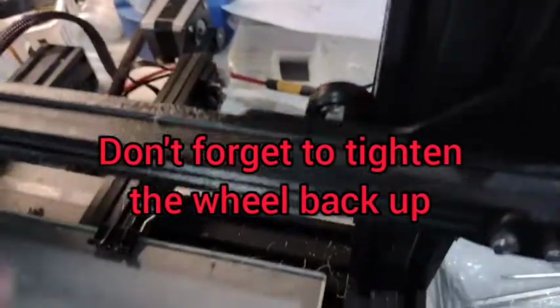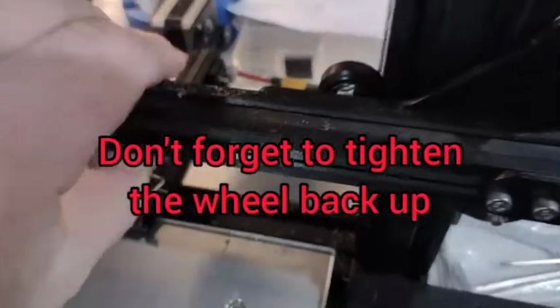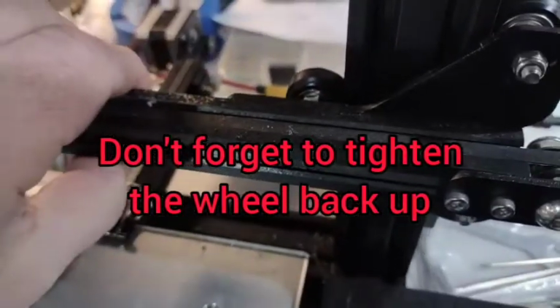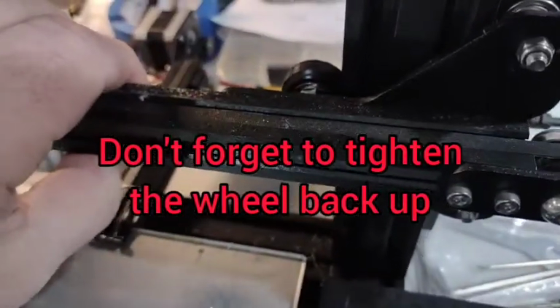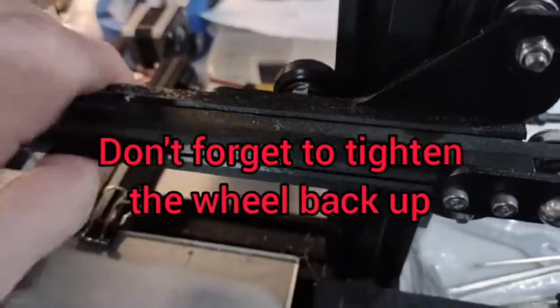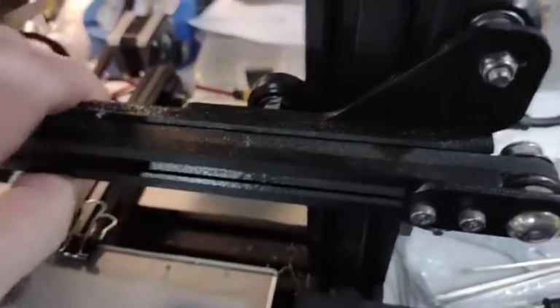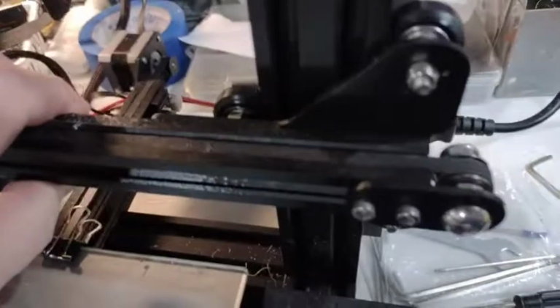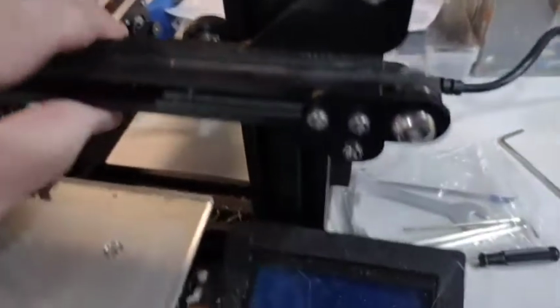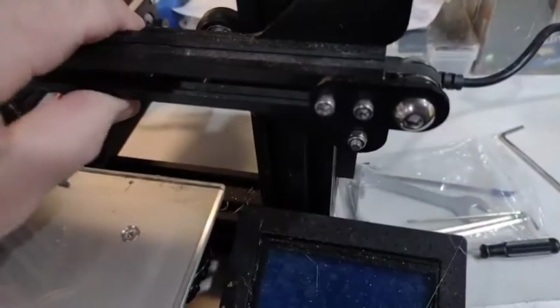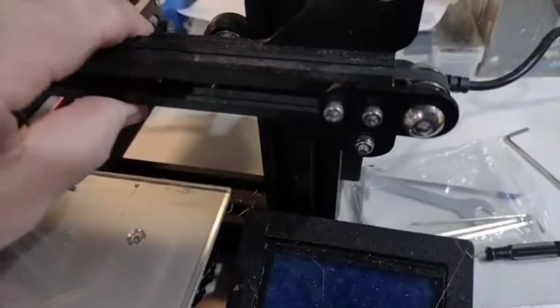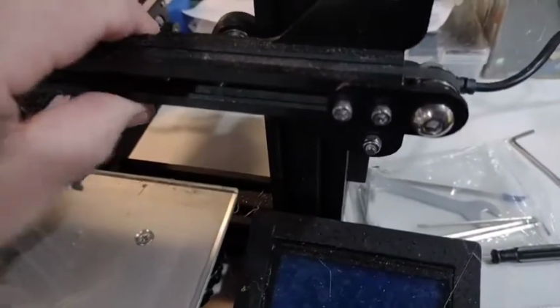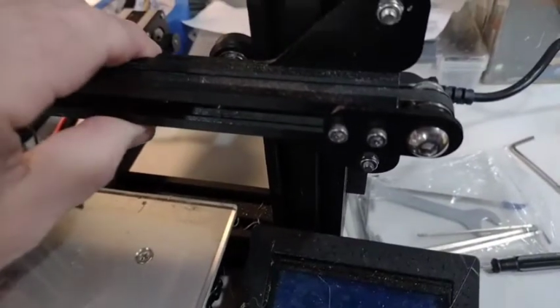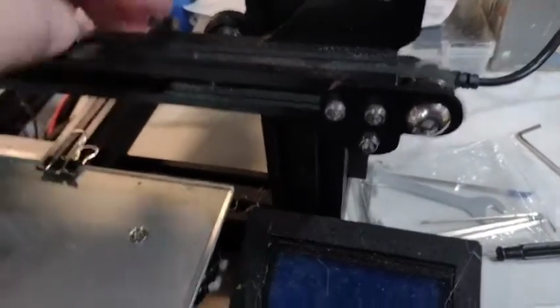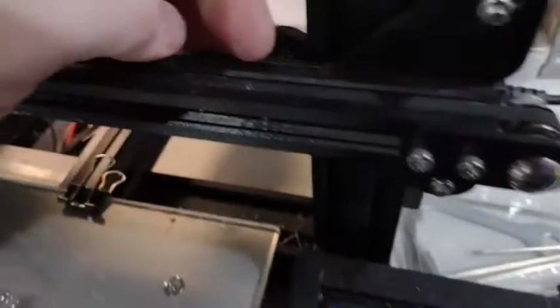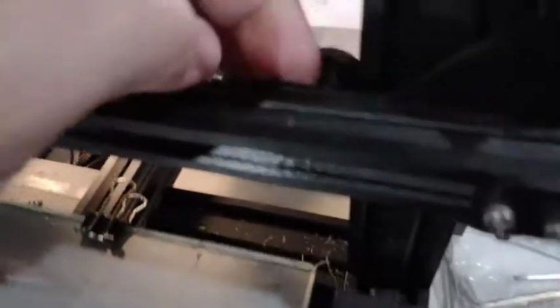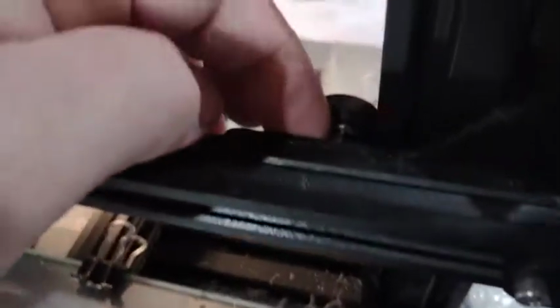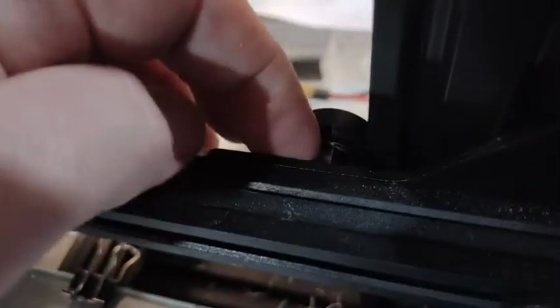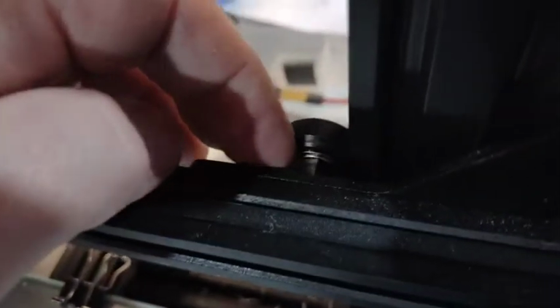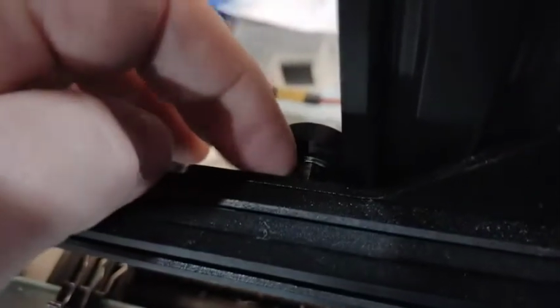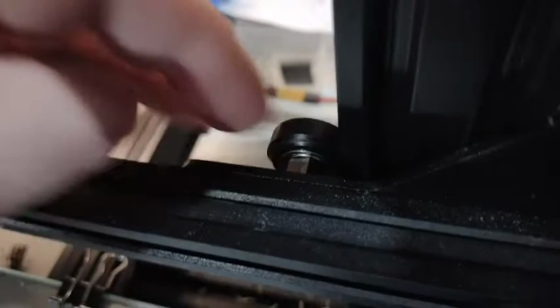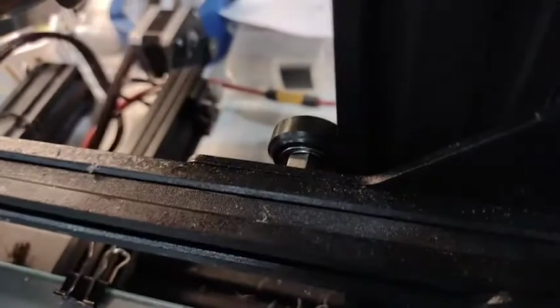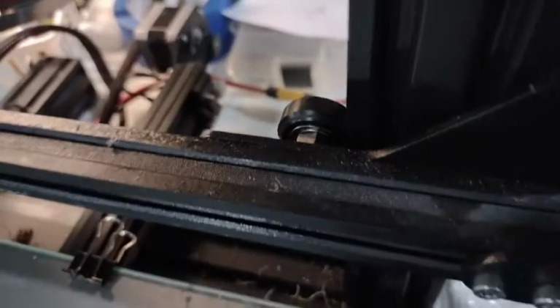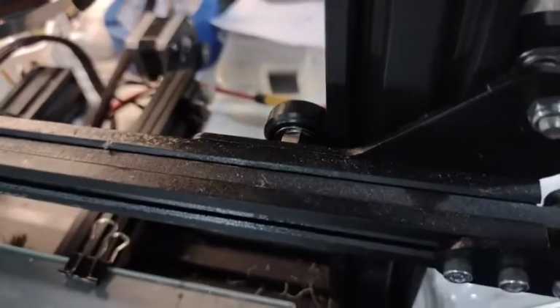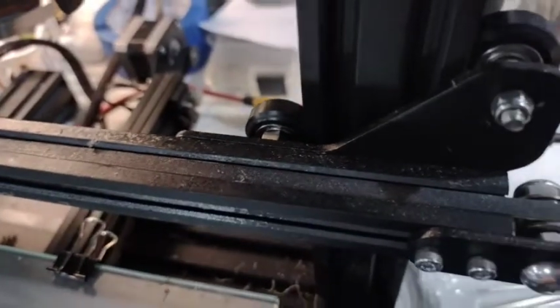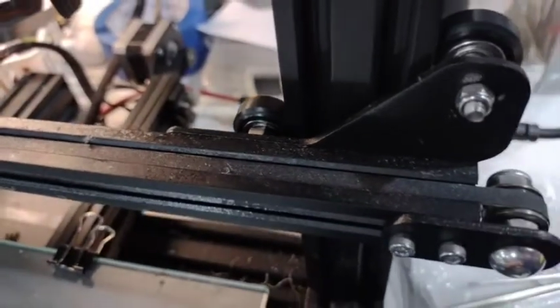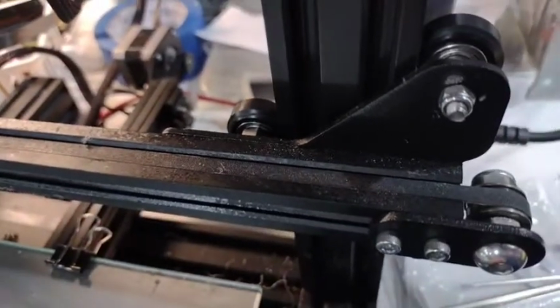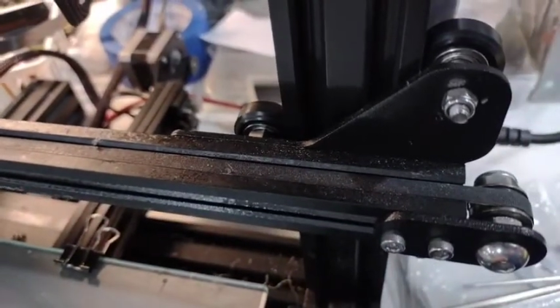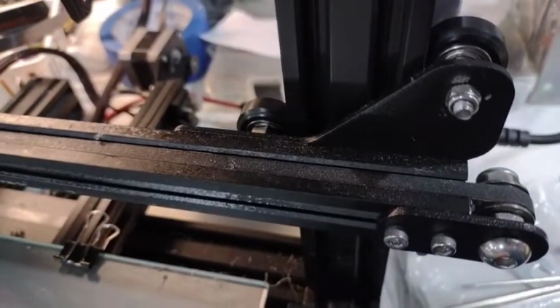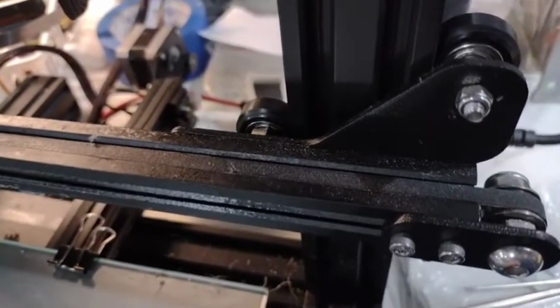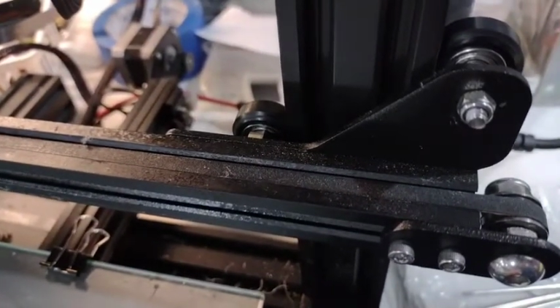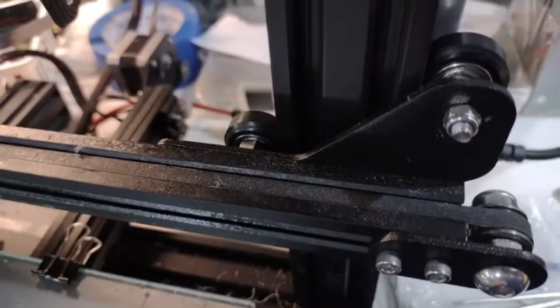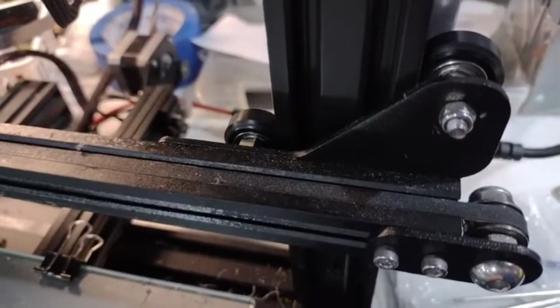And that'll take care of it. It's not loose anymore — that's what it was. This nut was literally almost spinning free, just from using it so much. I hope that helps somebody.